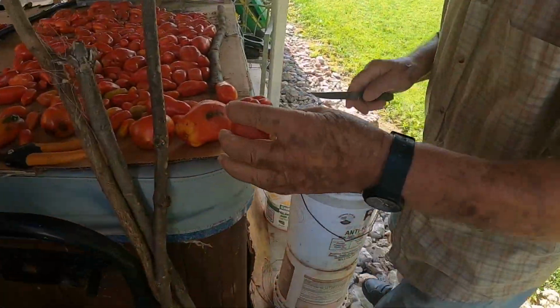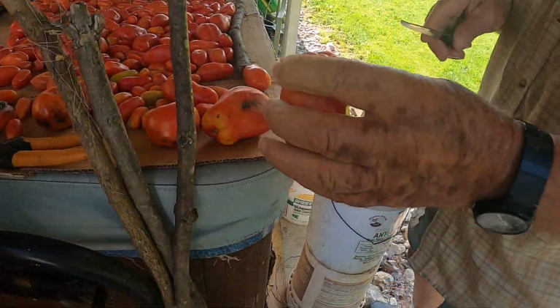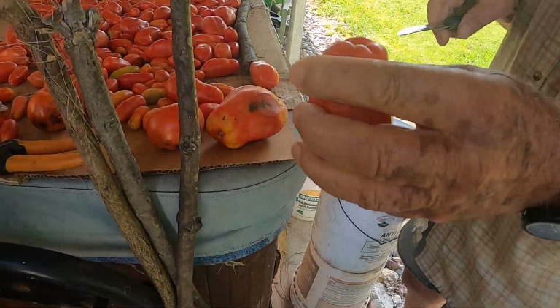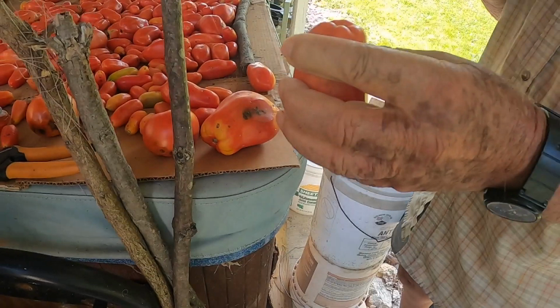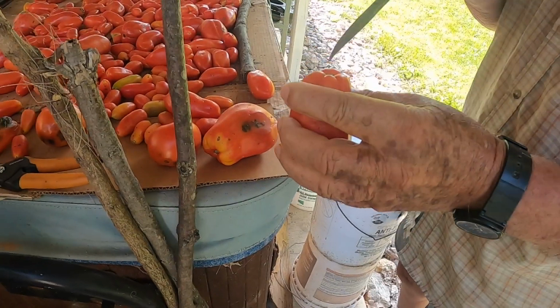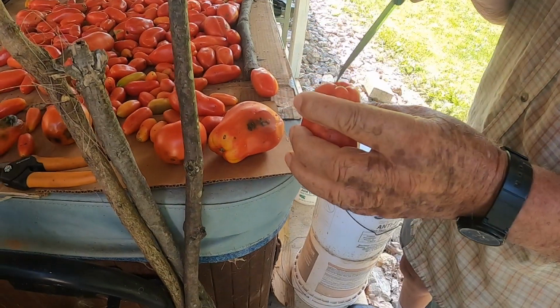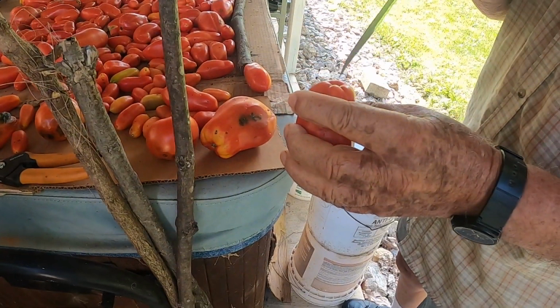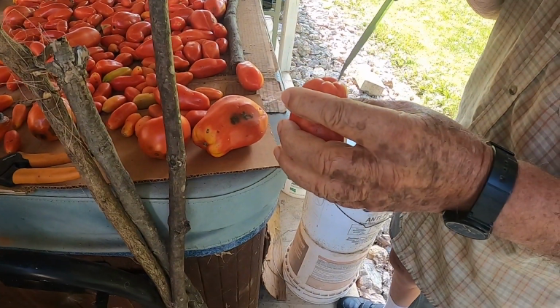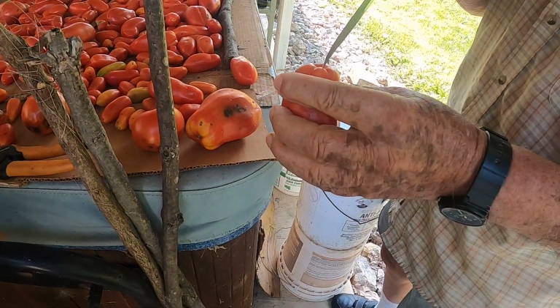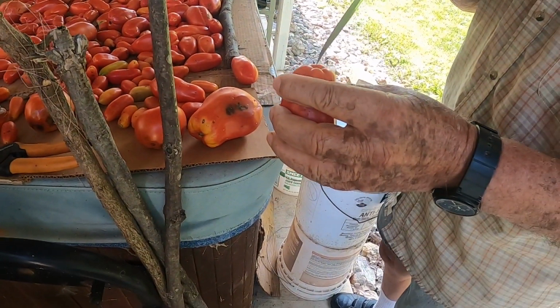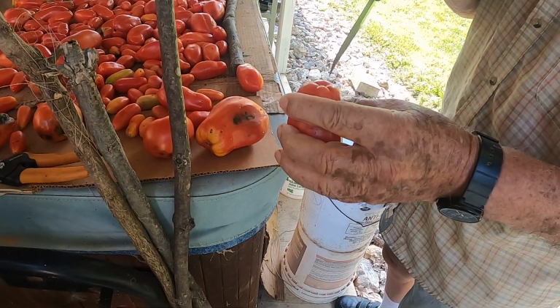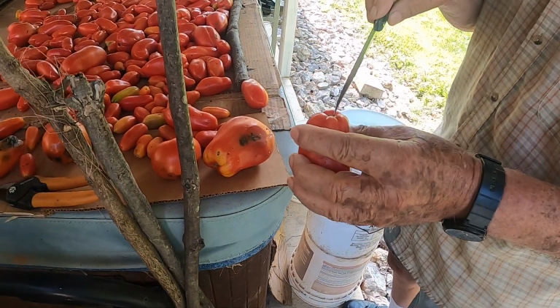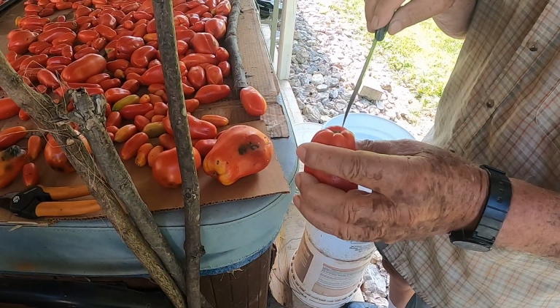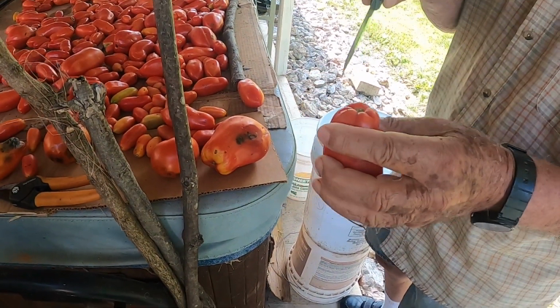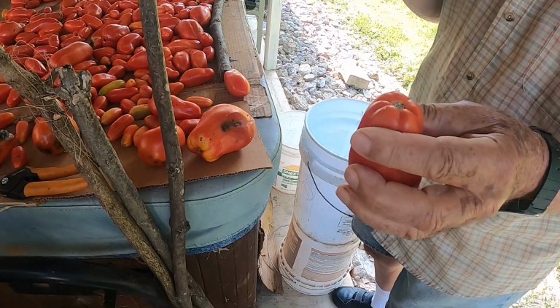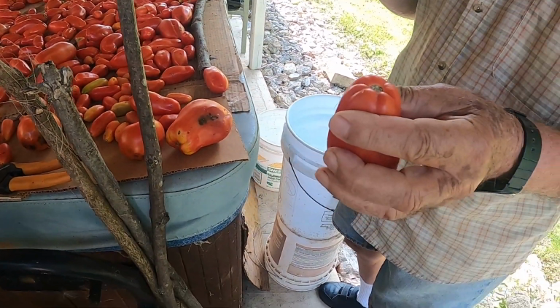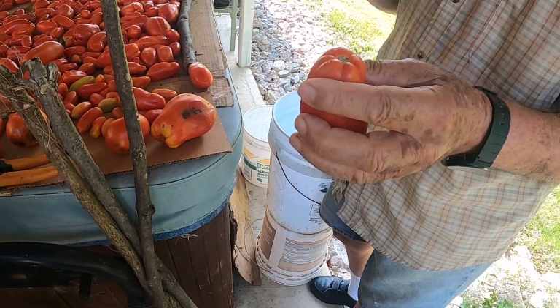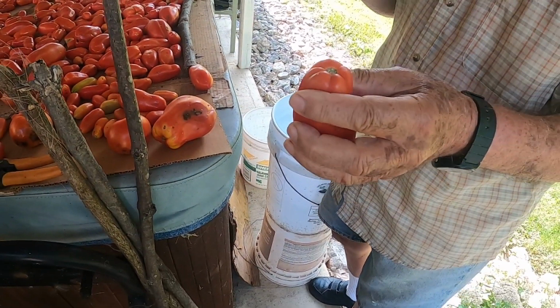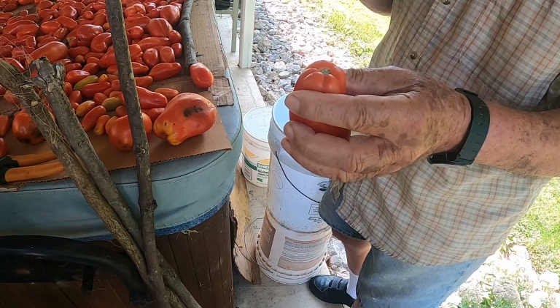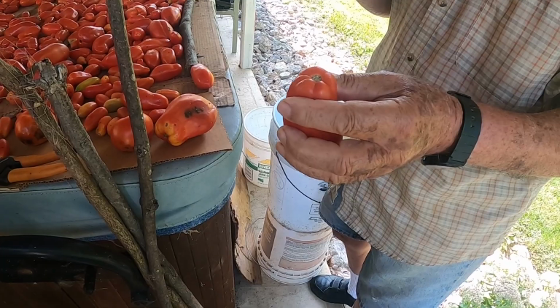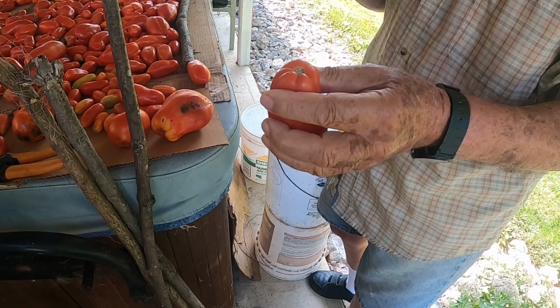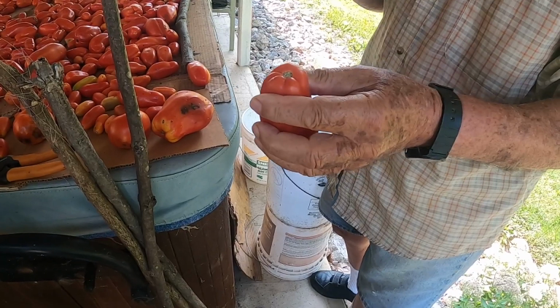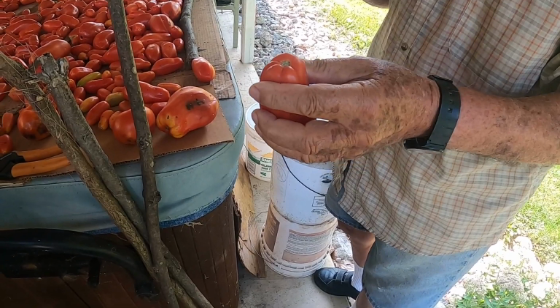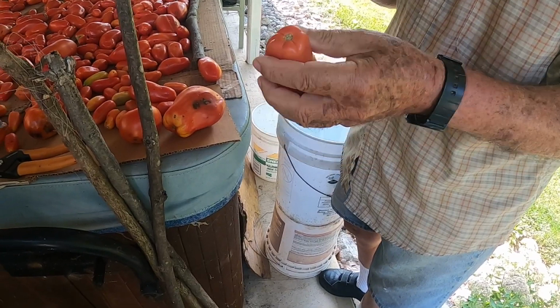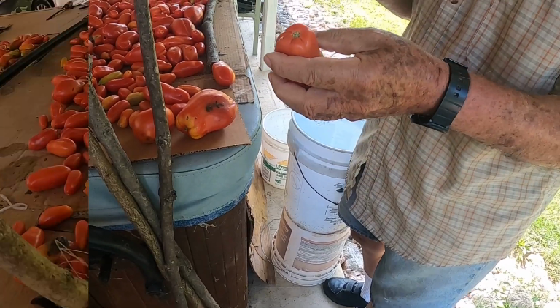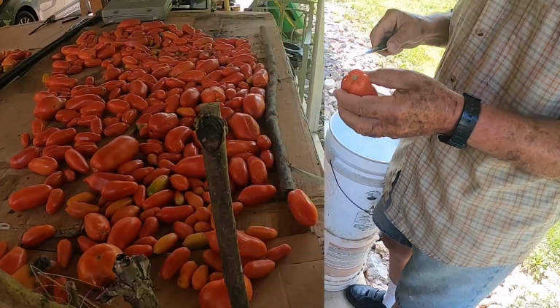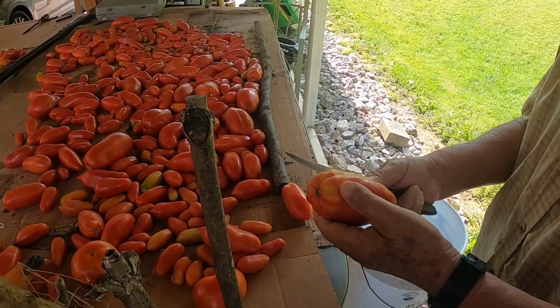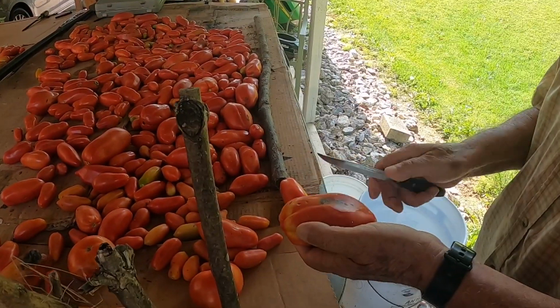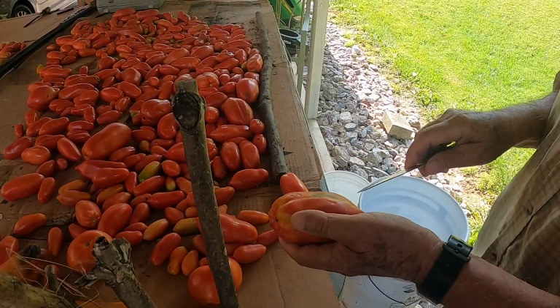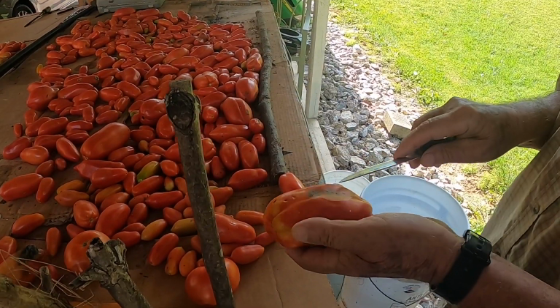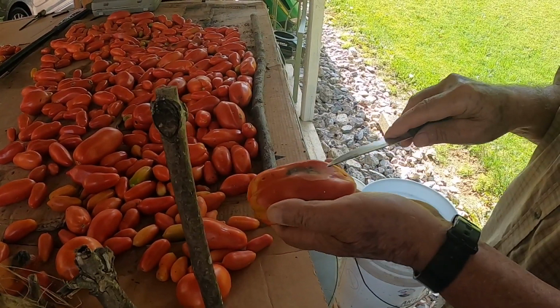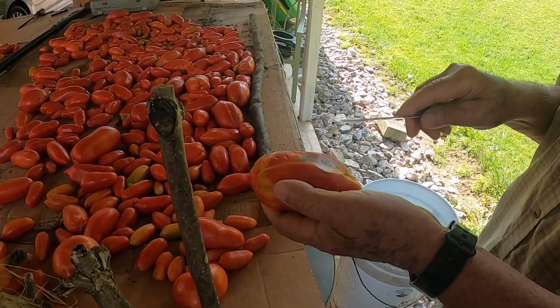You have to make sure there's no green around here, because if there's green here then the tomato's not completely ripe. Follow me? Not like this, see? Cut that off.